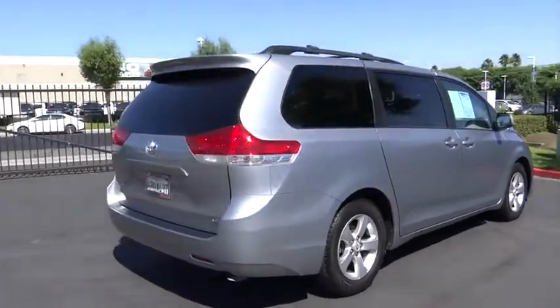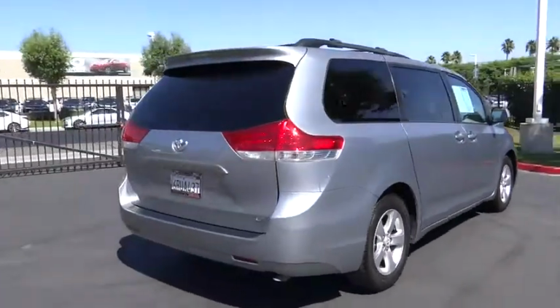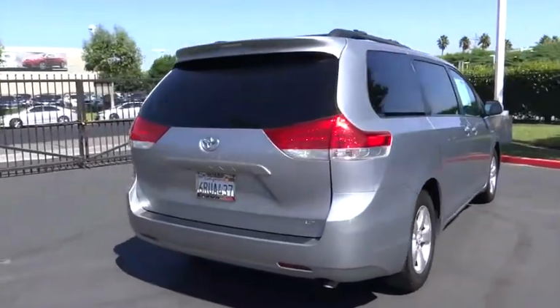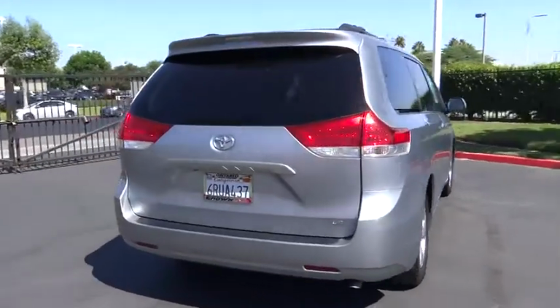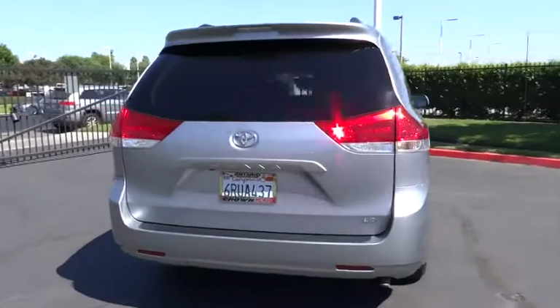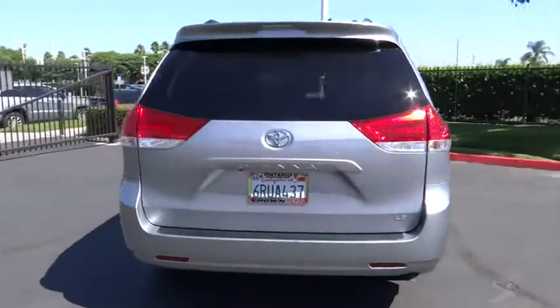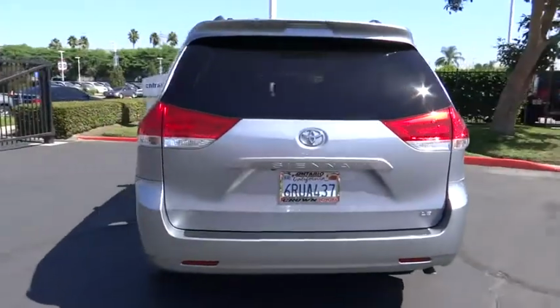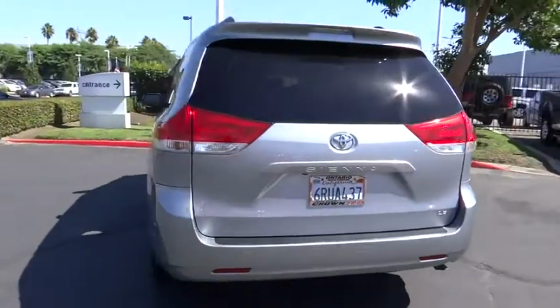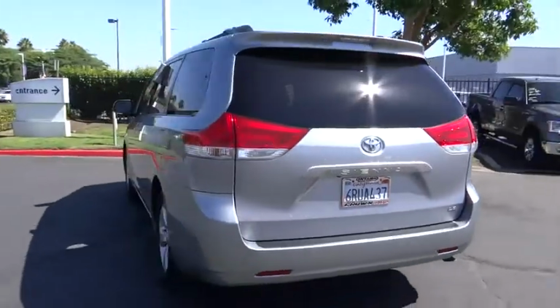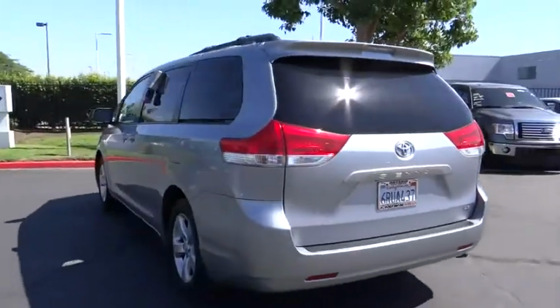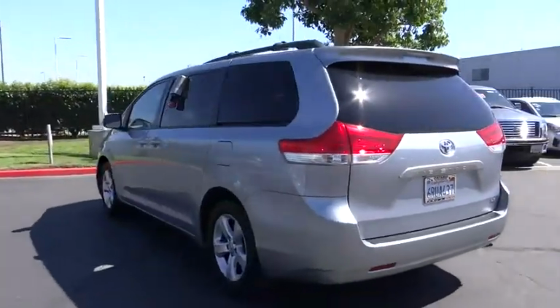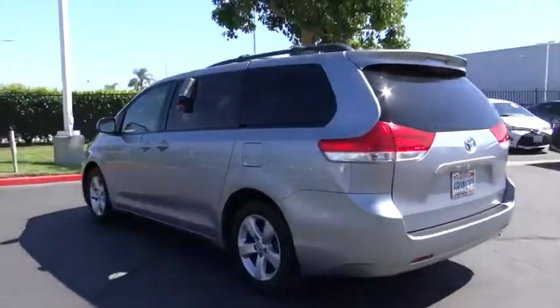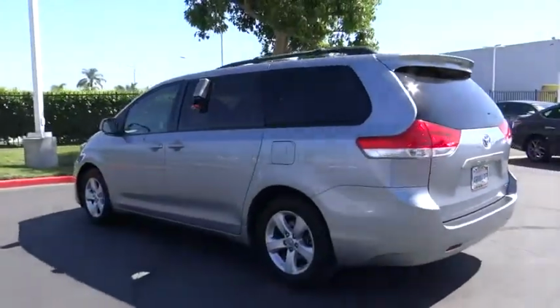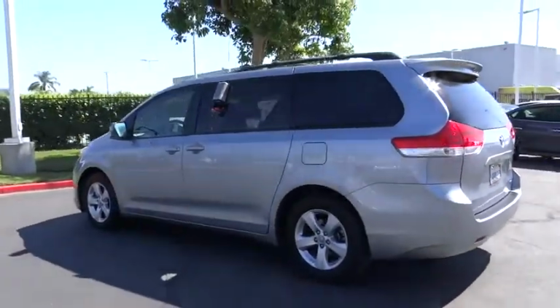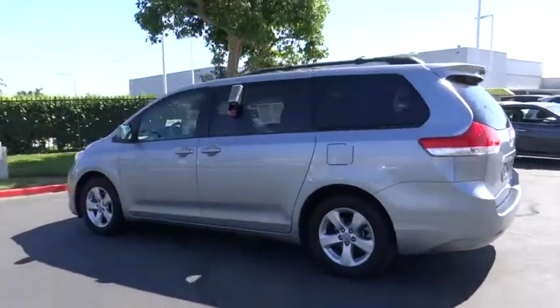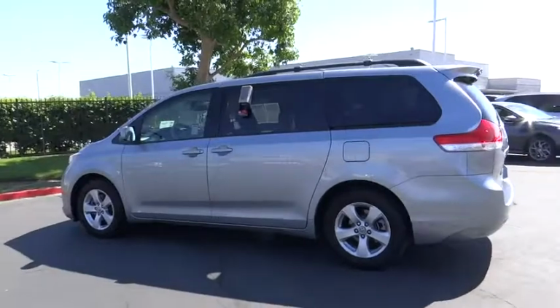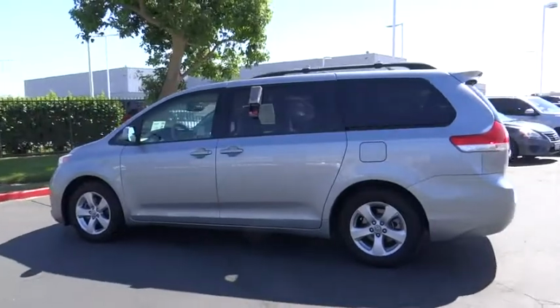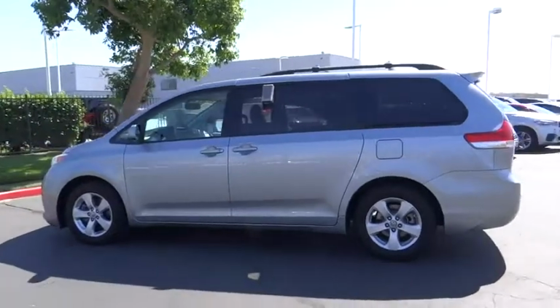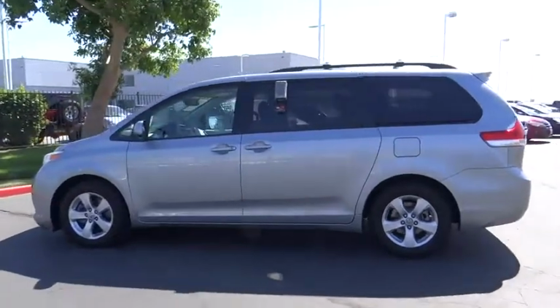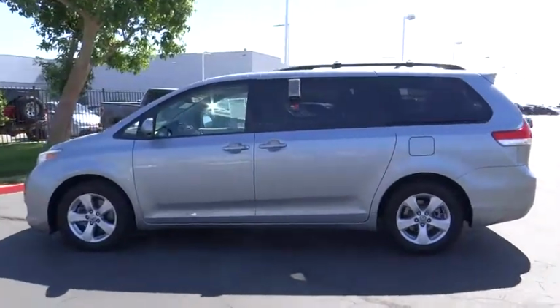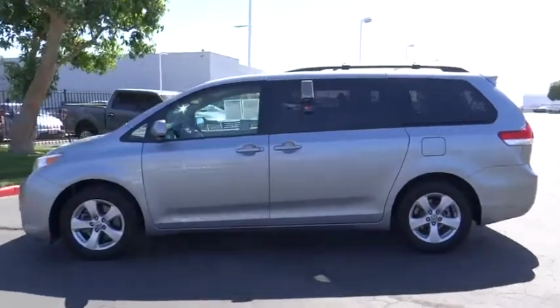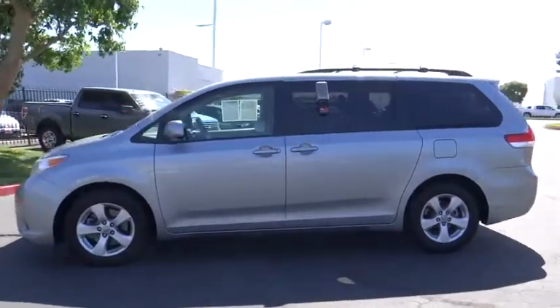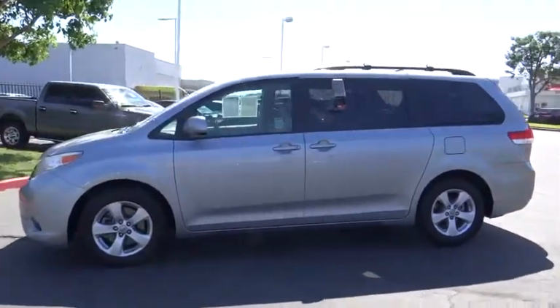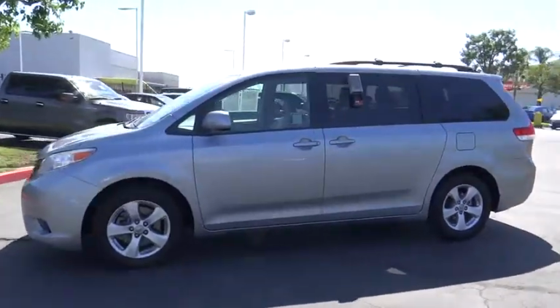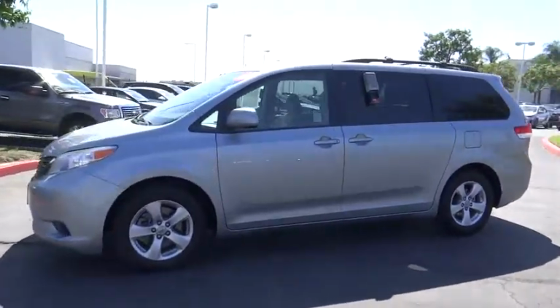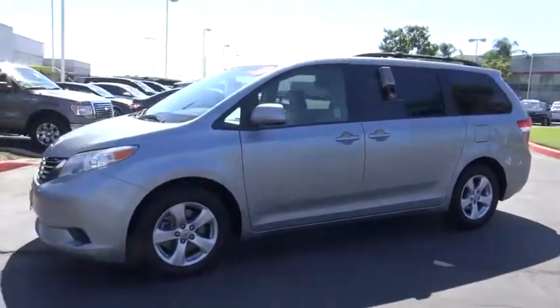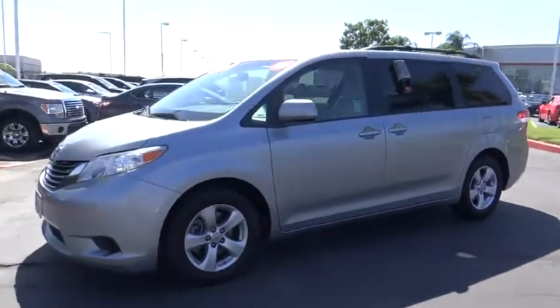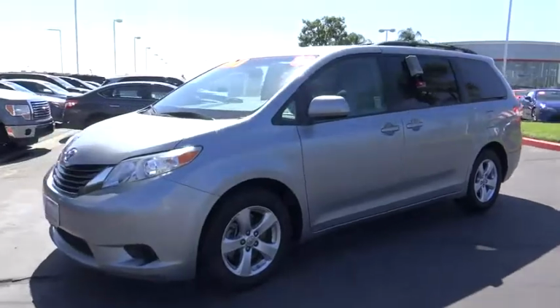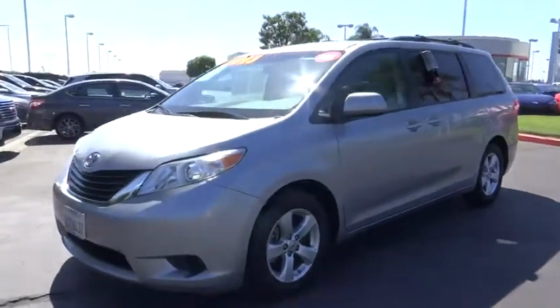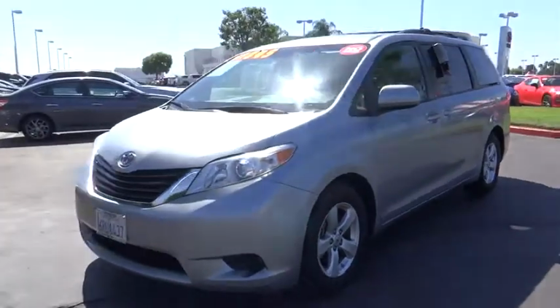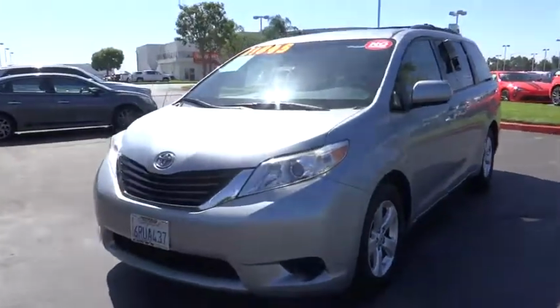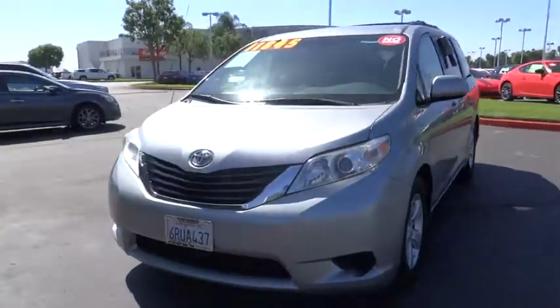Add a refined and fuel efficient V6 engine, a smooth ride and upscale interior accommodations to the mix, and it's easy to see that Sienna is built with the whole family in mind. This vehicle has less than 125,000 miles.